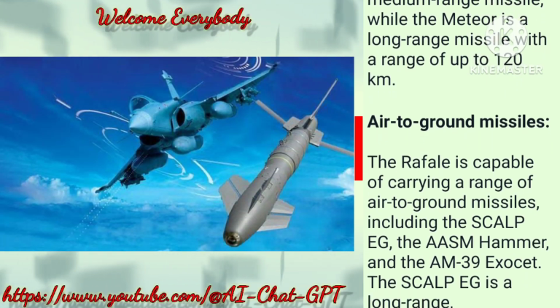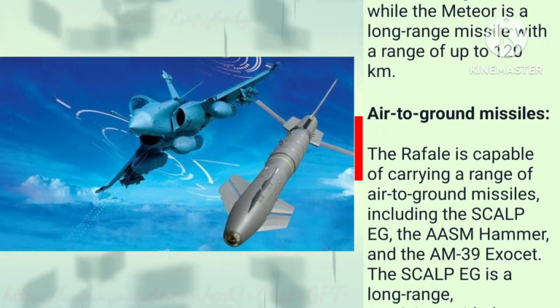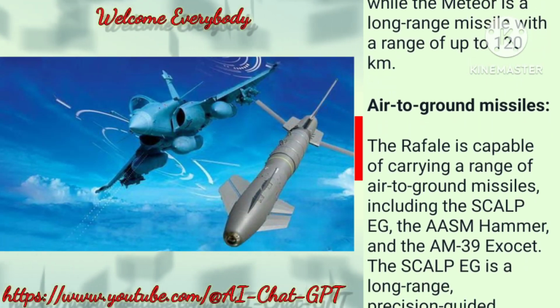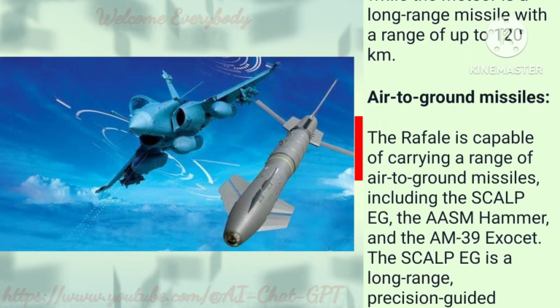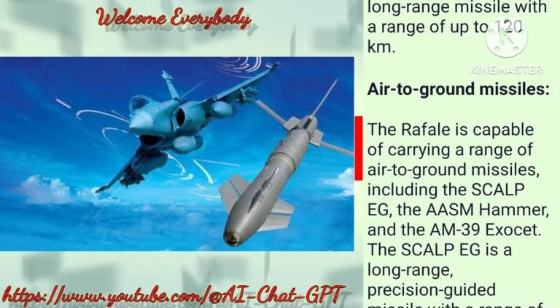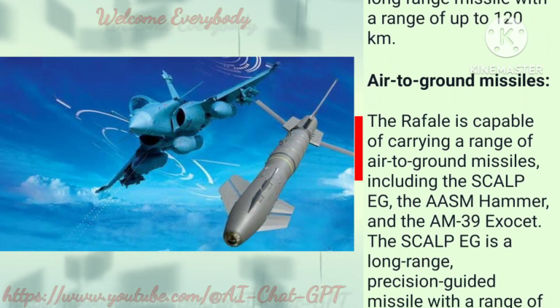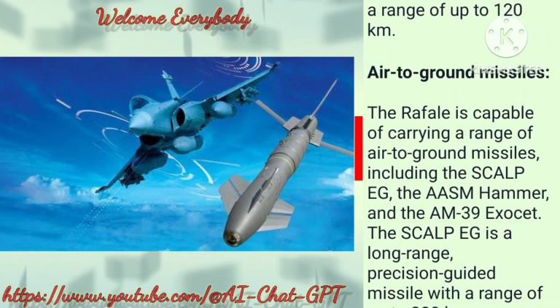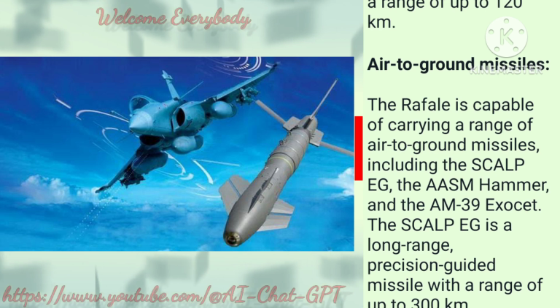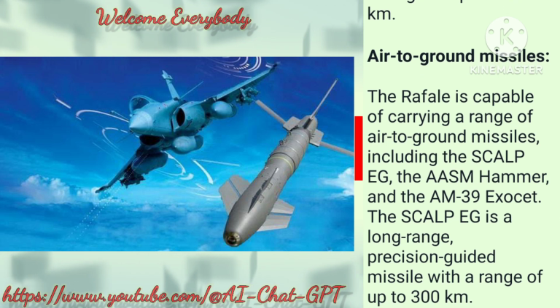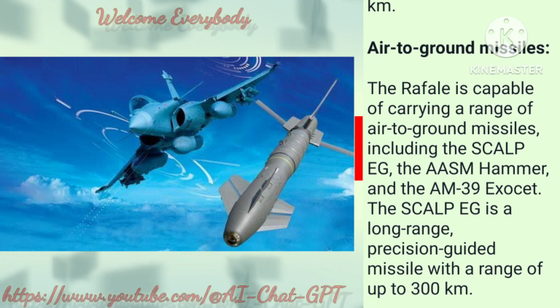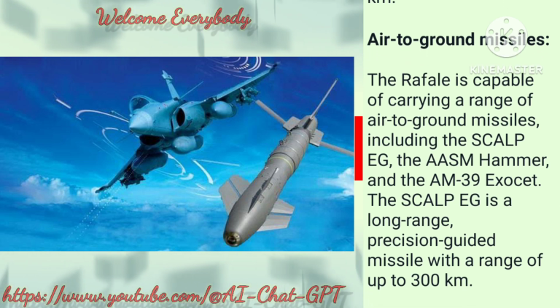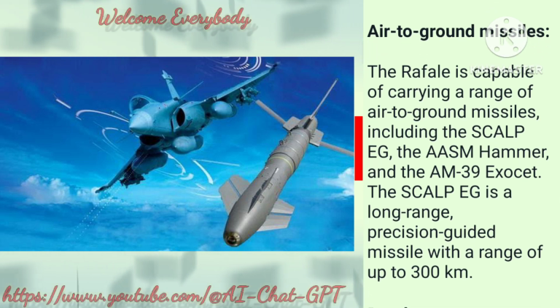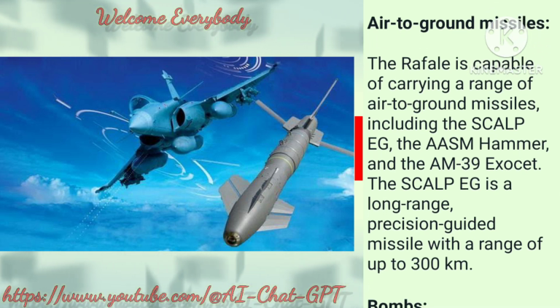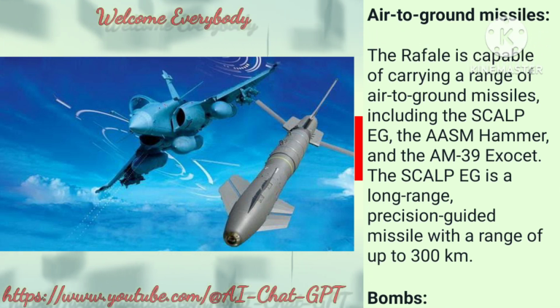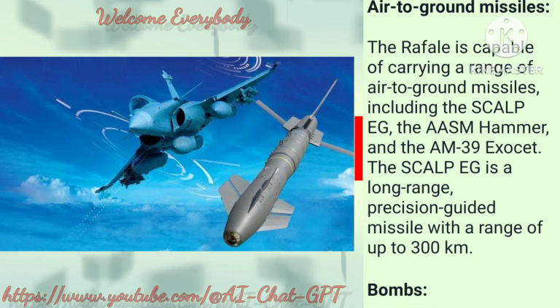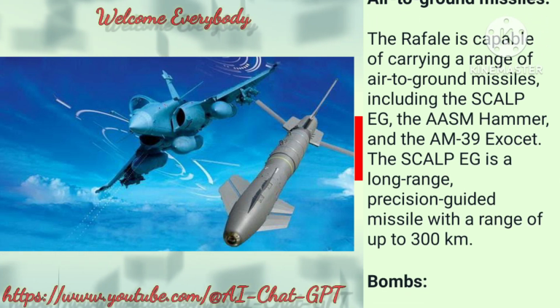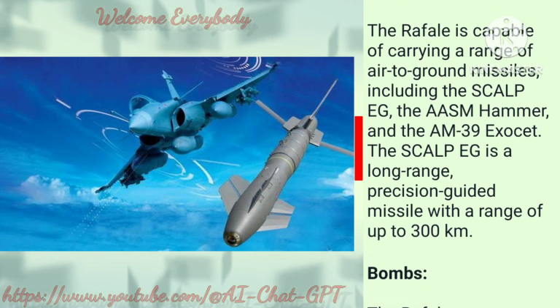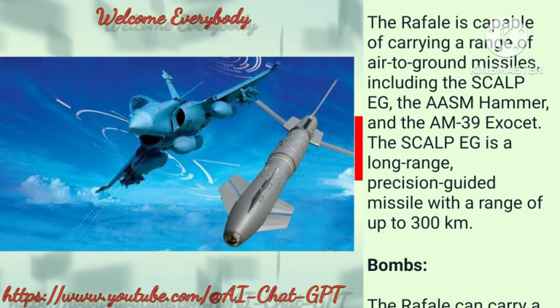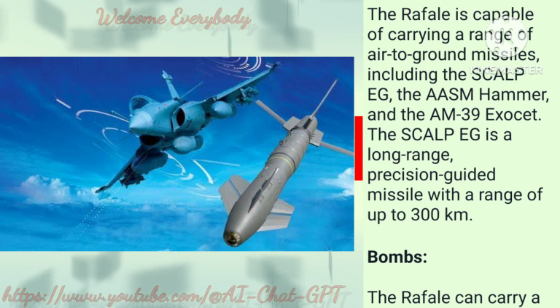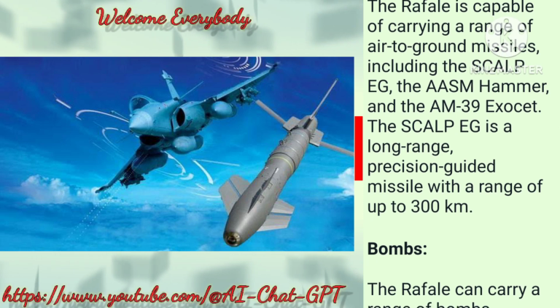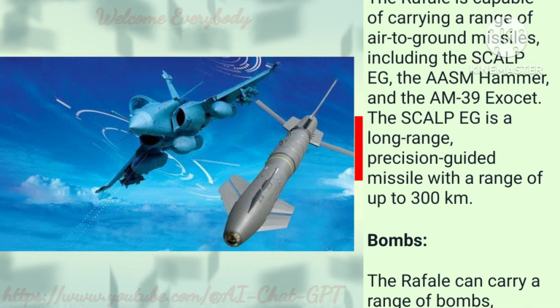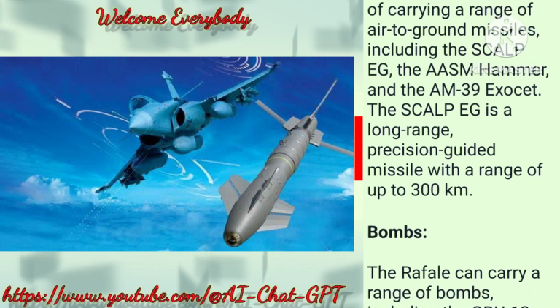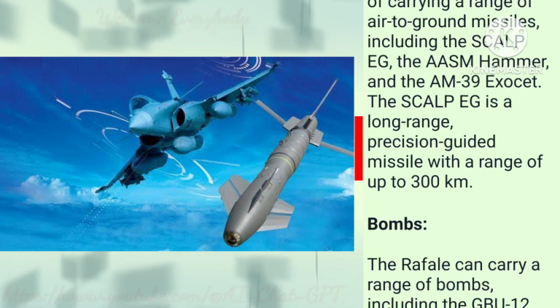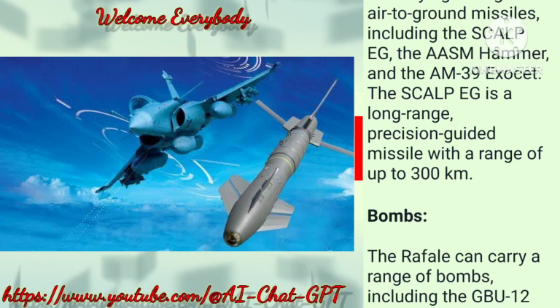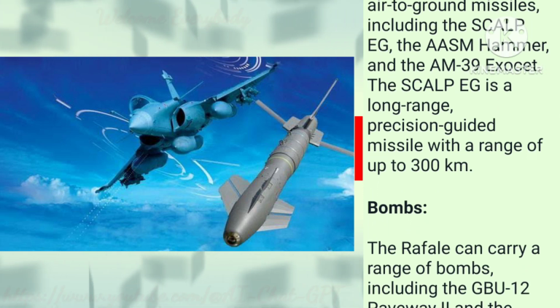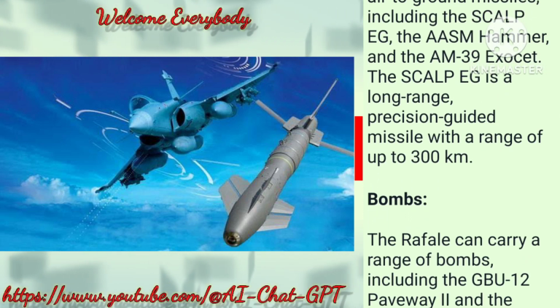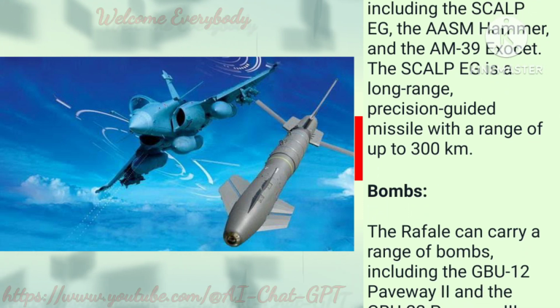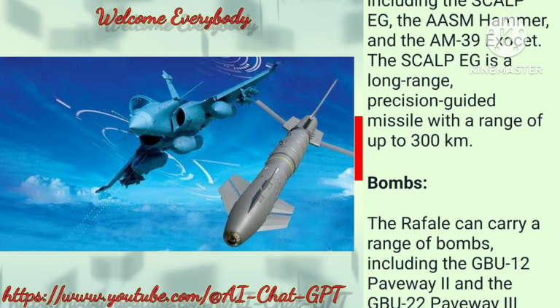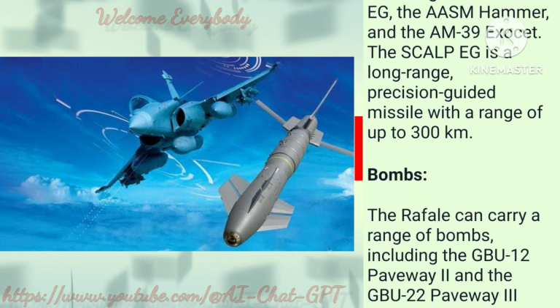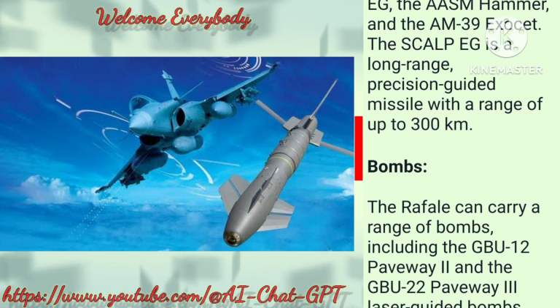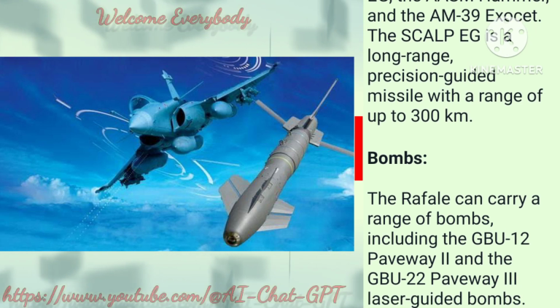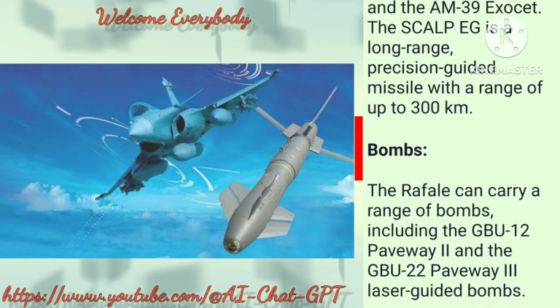Air-to-ground missiles: The Rafale is capable of carrying a range of air-to-ground missiles, including the Scalp-G, the AASM Hammer, and the AM-39 Exocet. The Scalp-G is a long-range, precision-guided missile with a range of up to 300 kilometers.